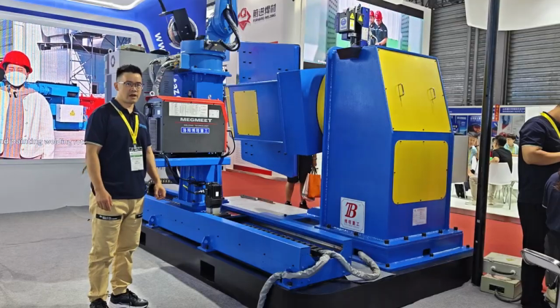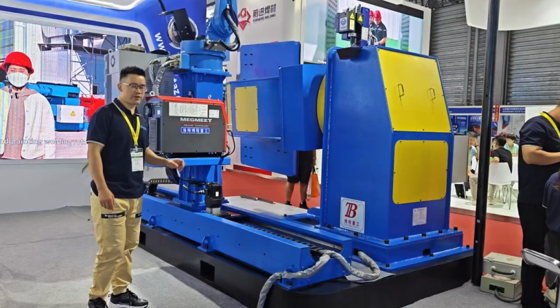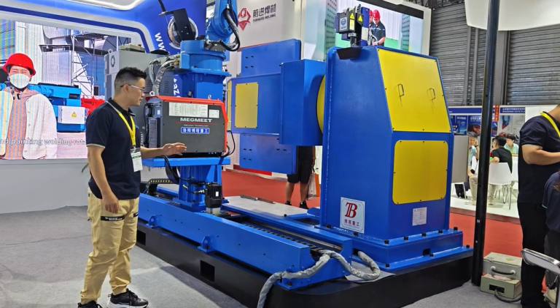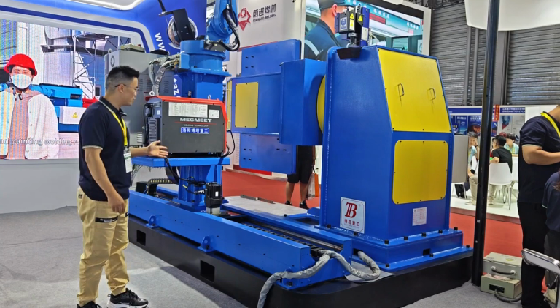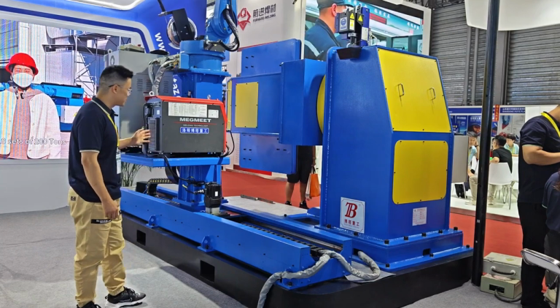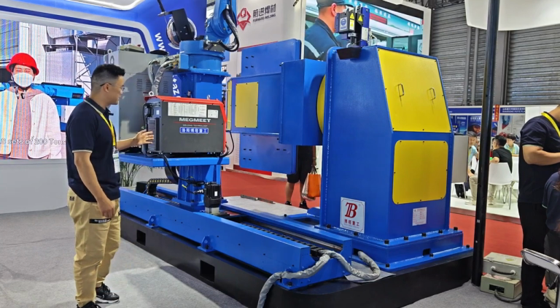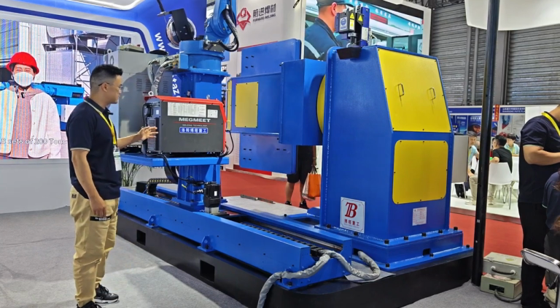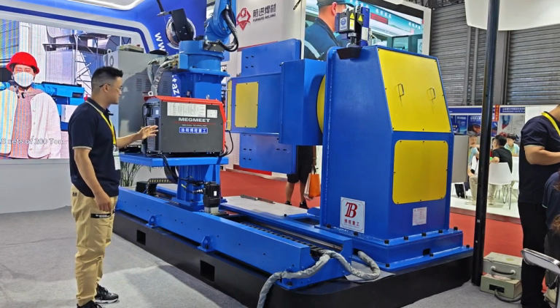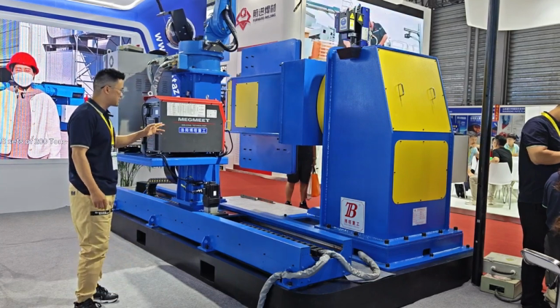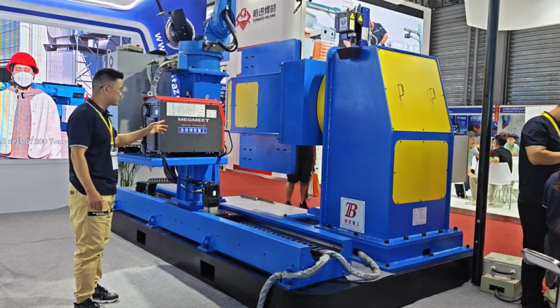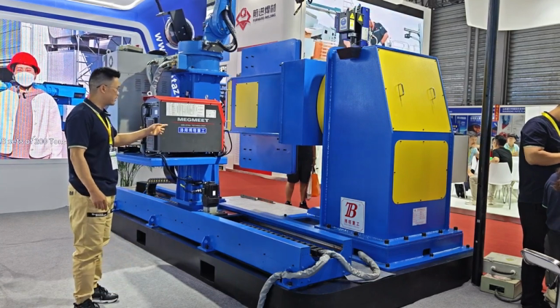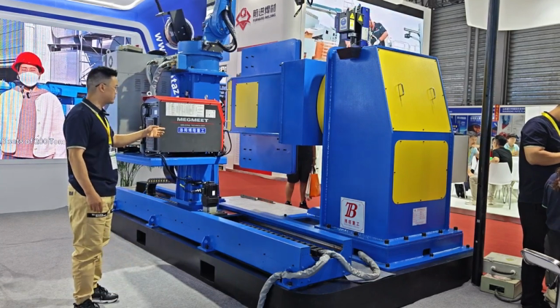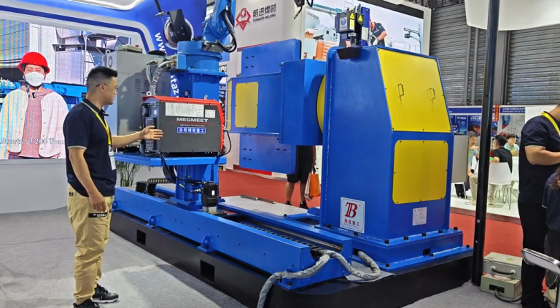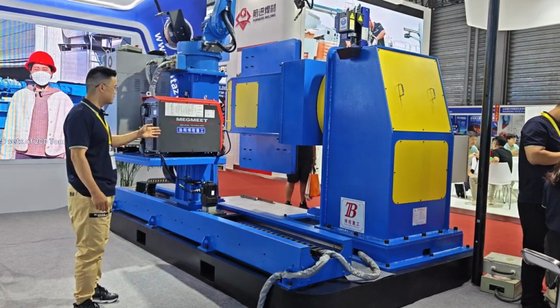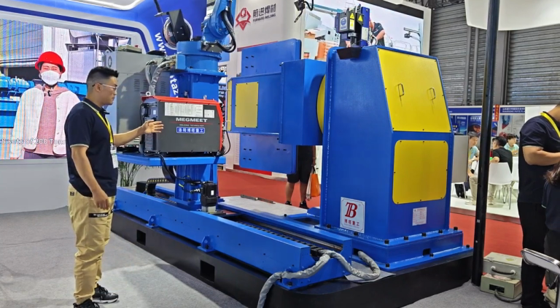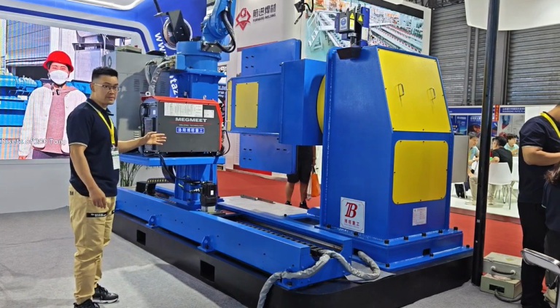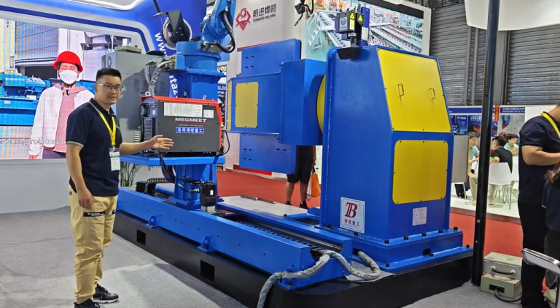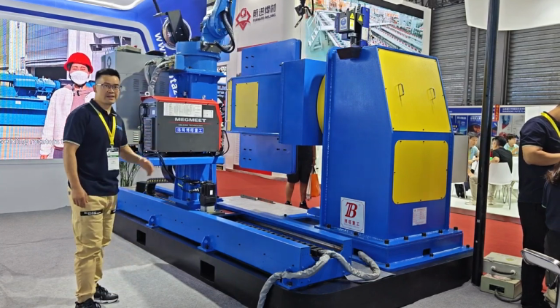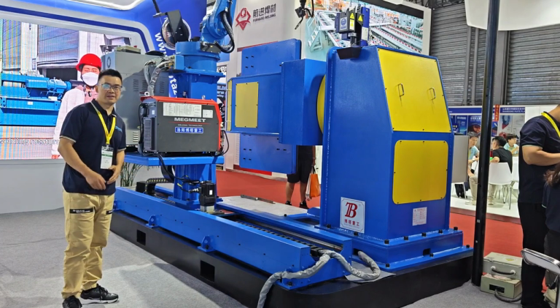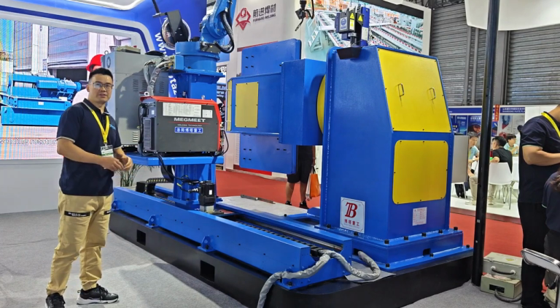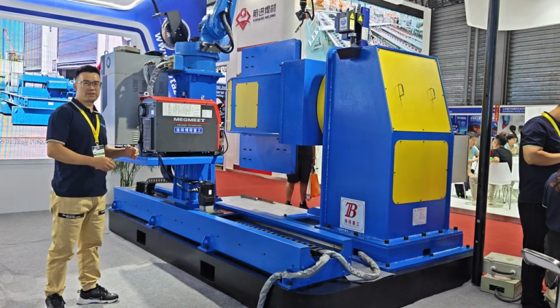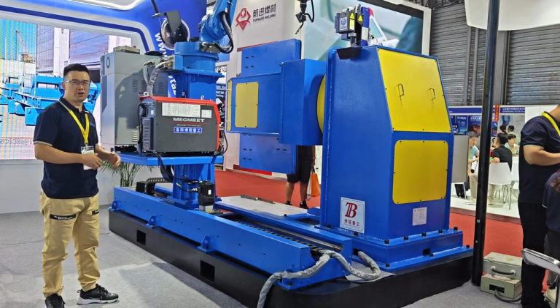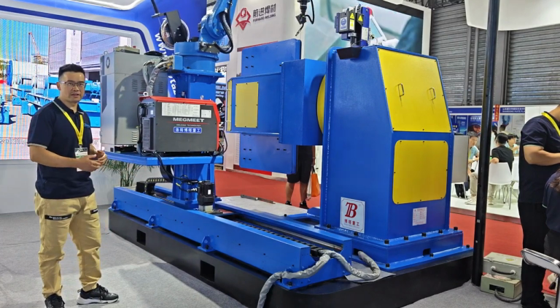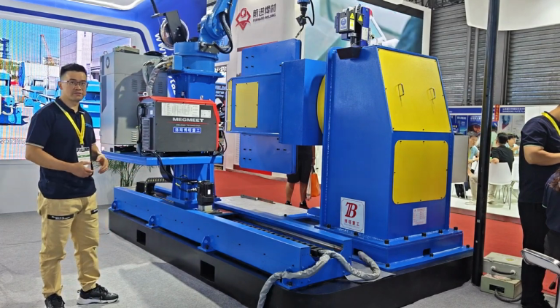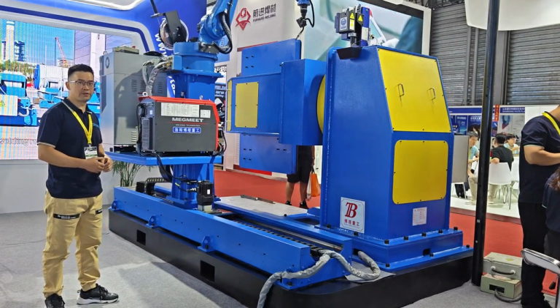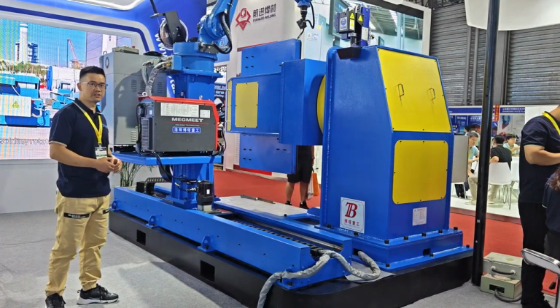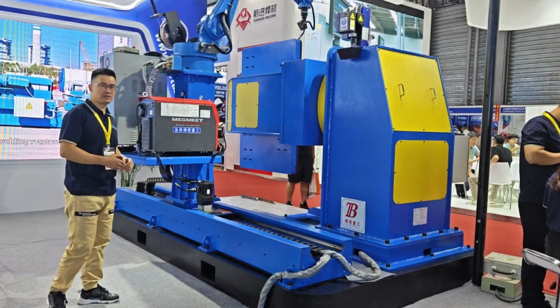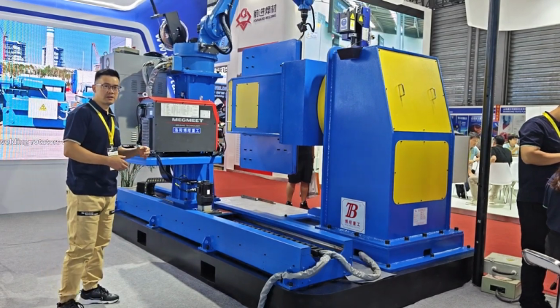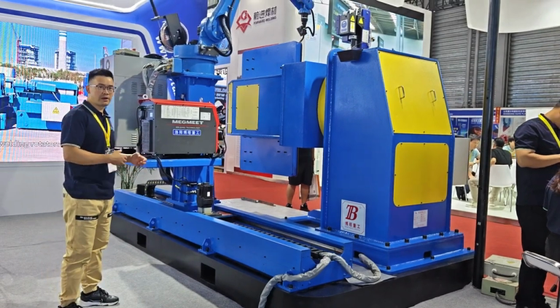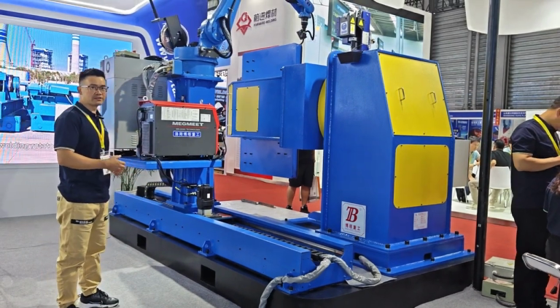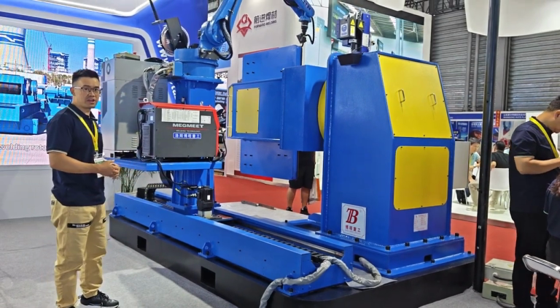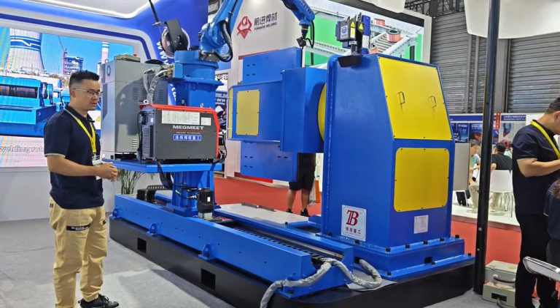Now you are seeing the welding machine. This is a Chinese brand welding machine — Magmit. You can use all kinds of welding machines; it's quite interchangeable.